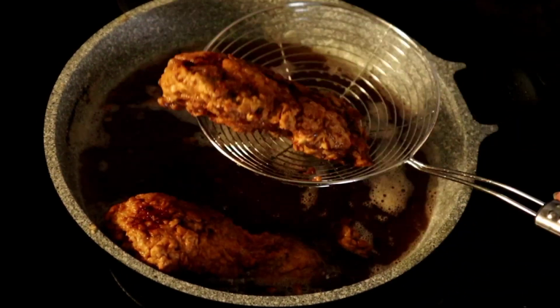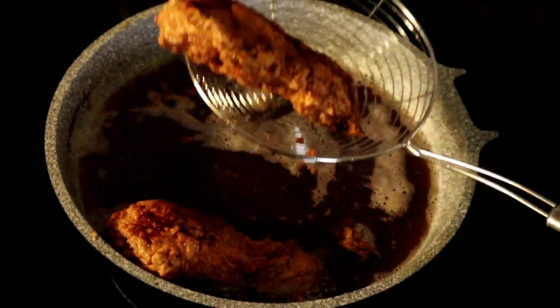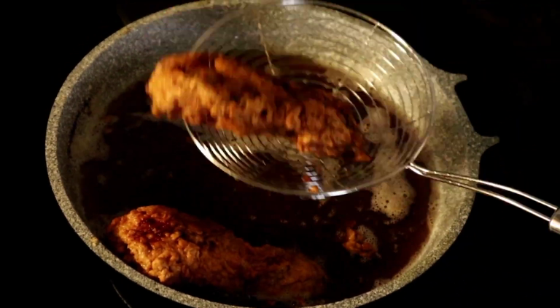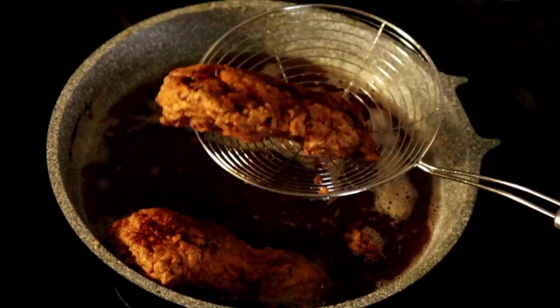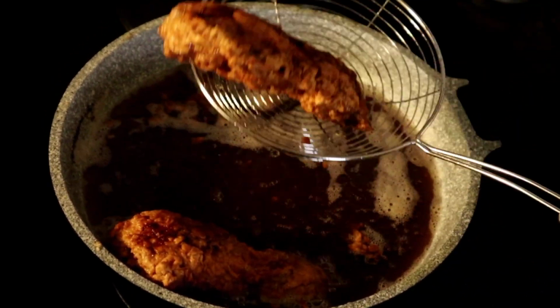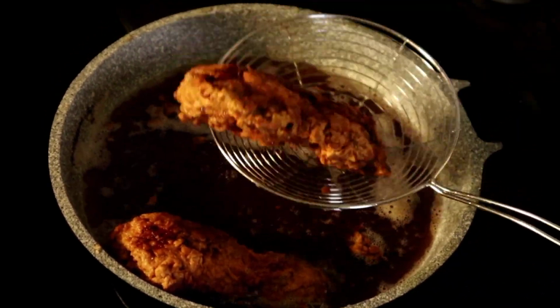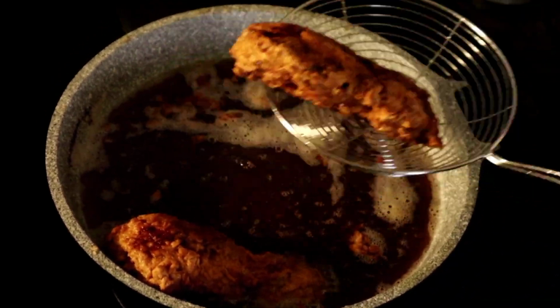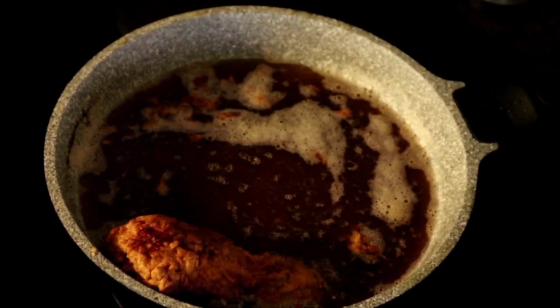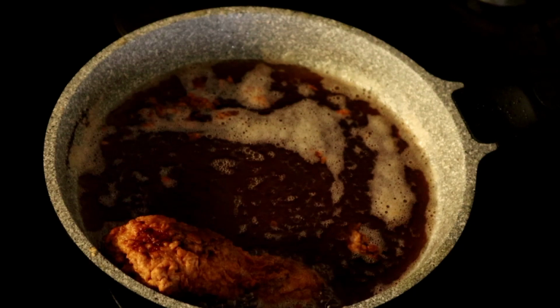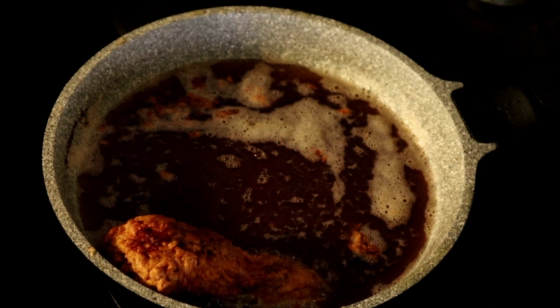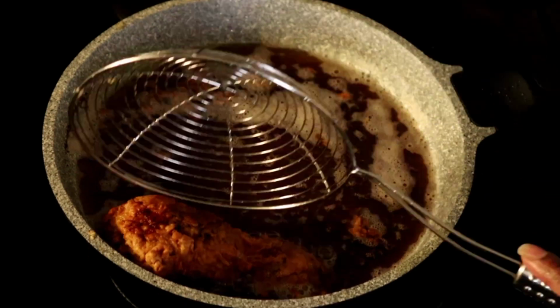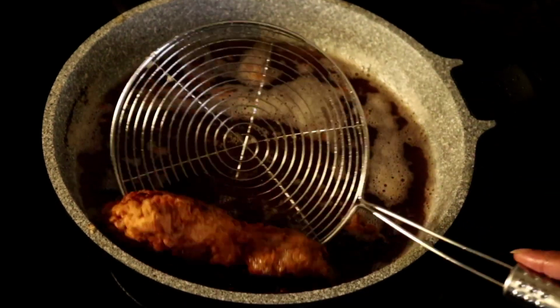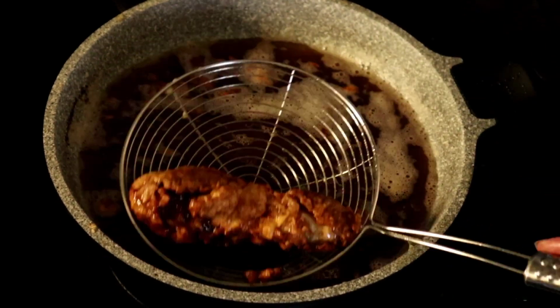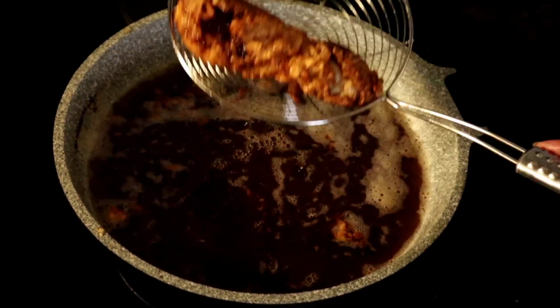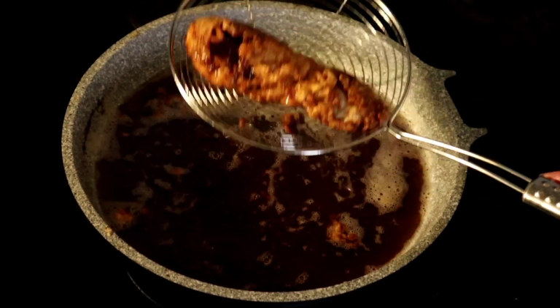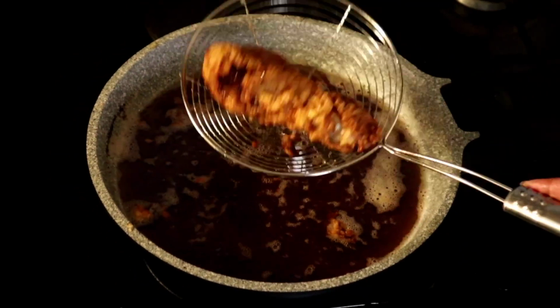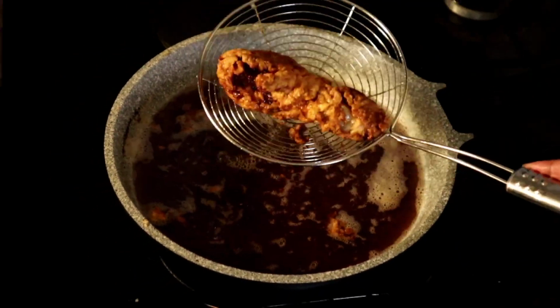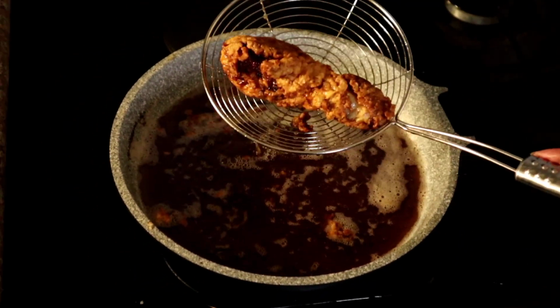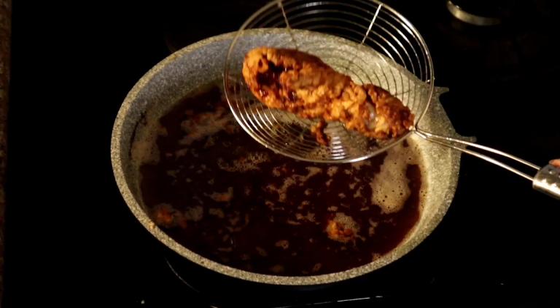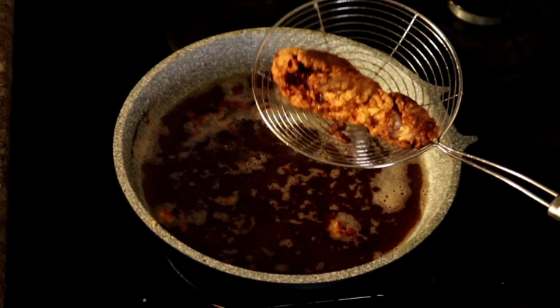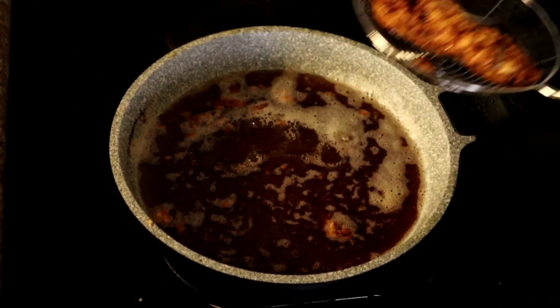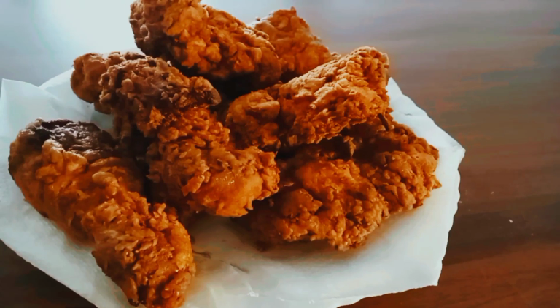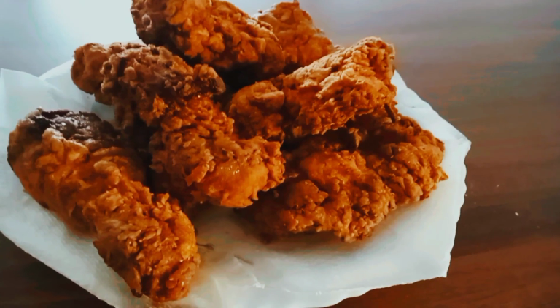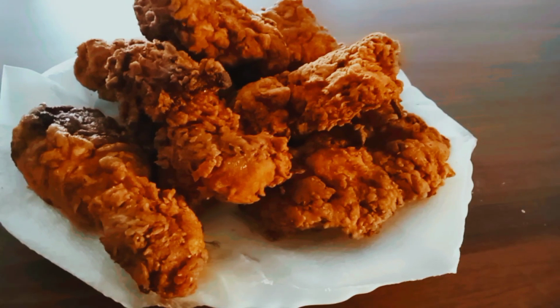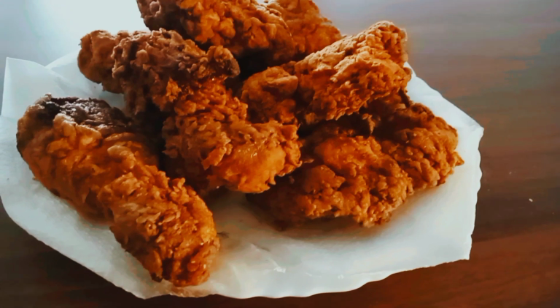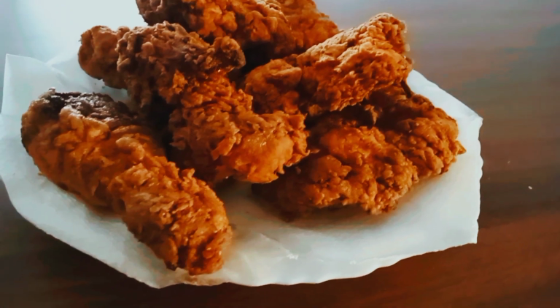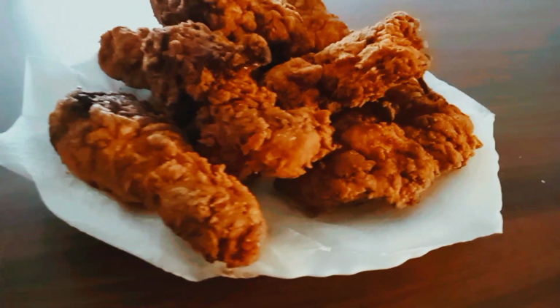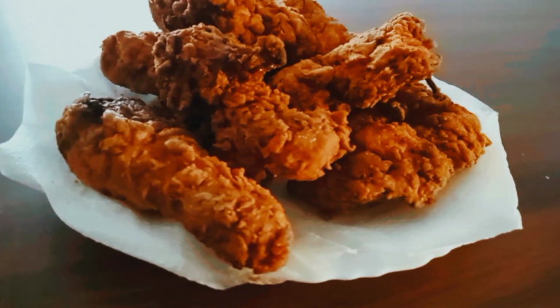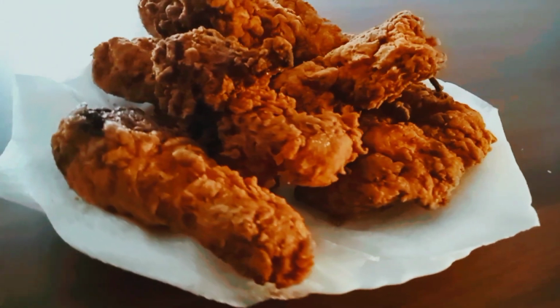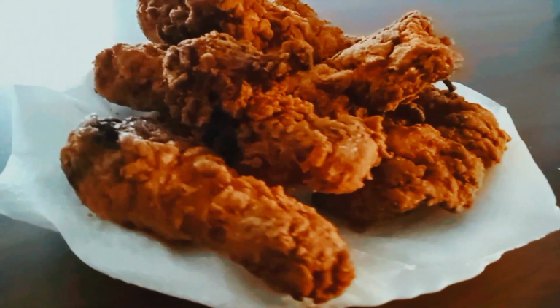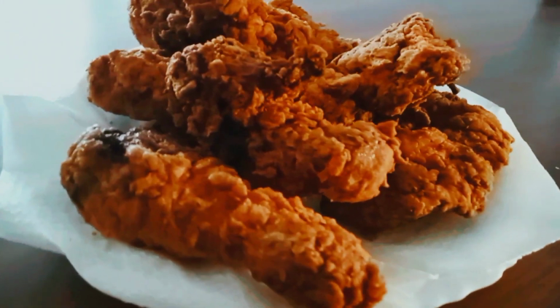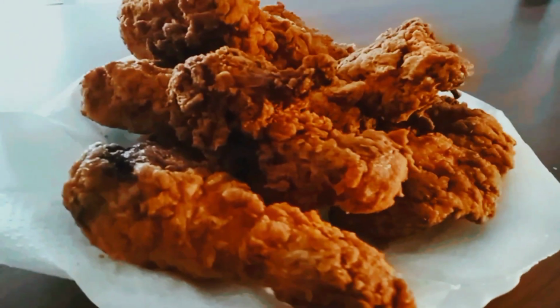You can eat this as a main meal, as a side dish, or you can also have it as a snack. You can even dip it into ketchup or tomato sauce.